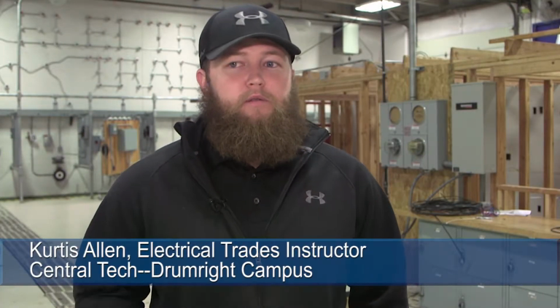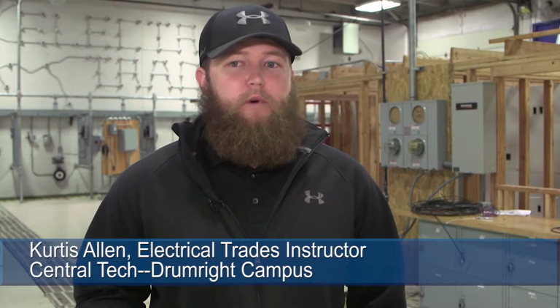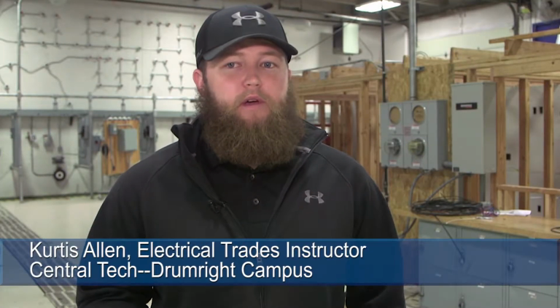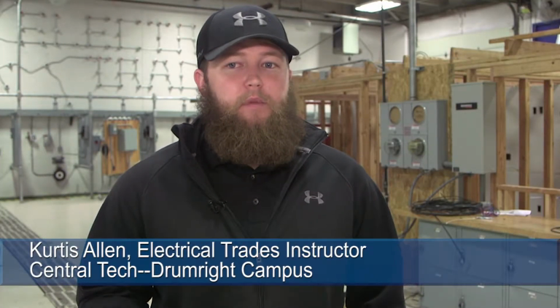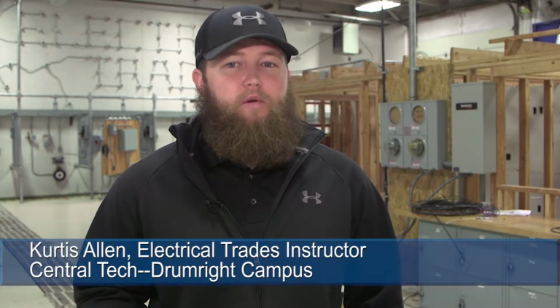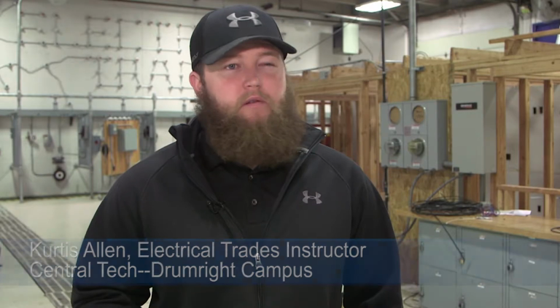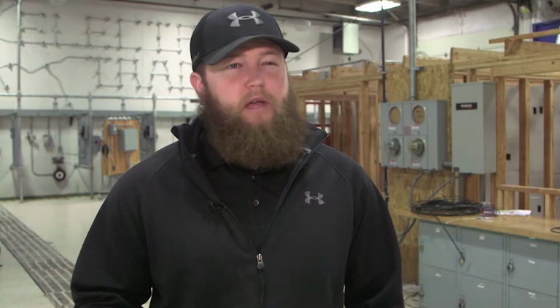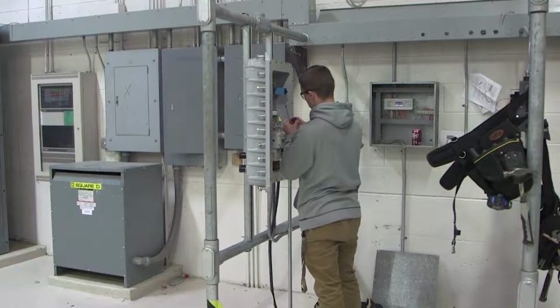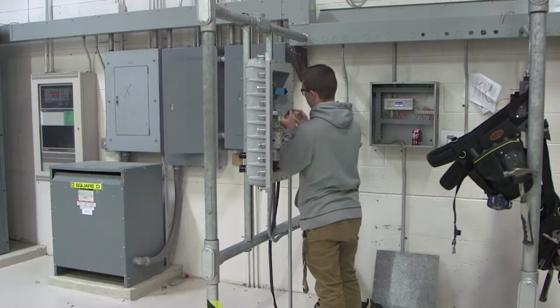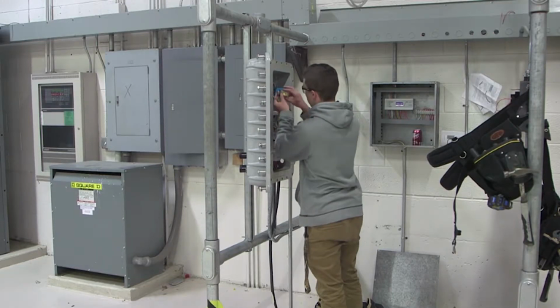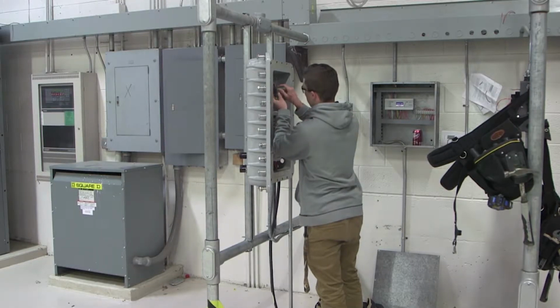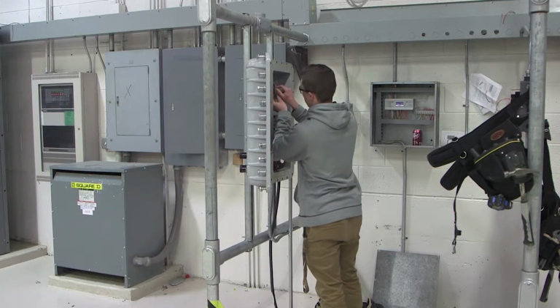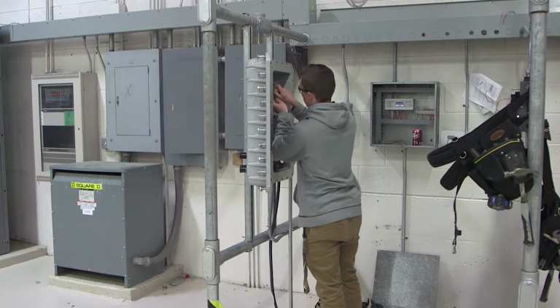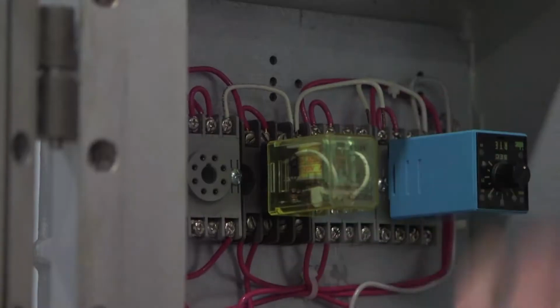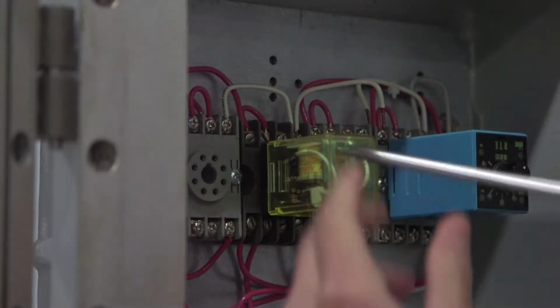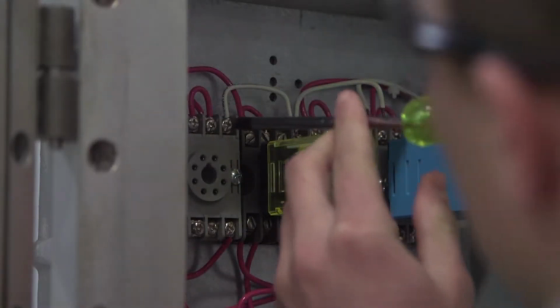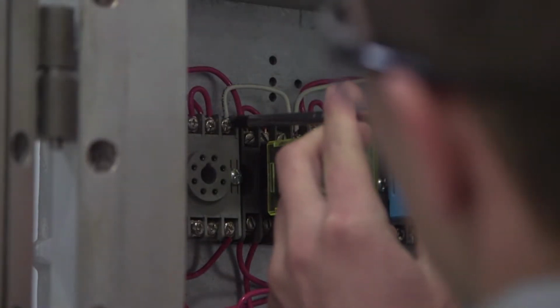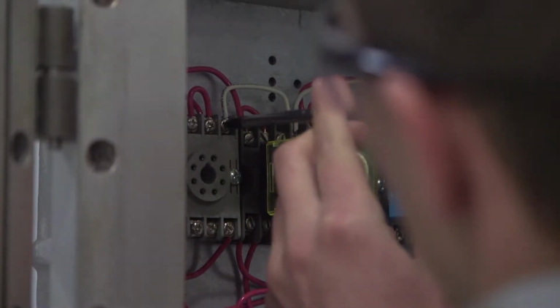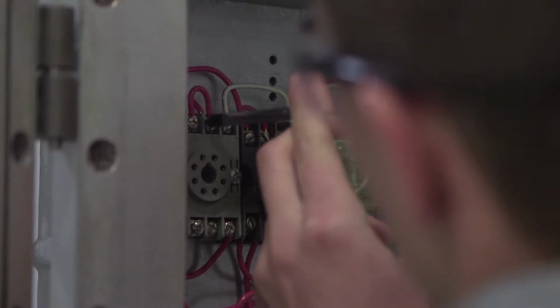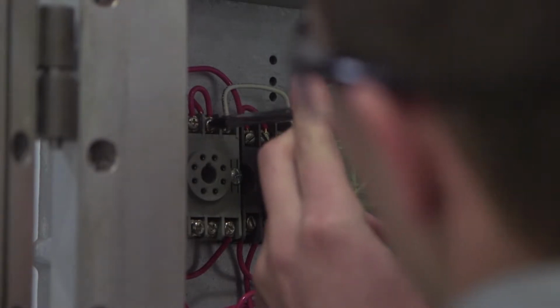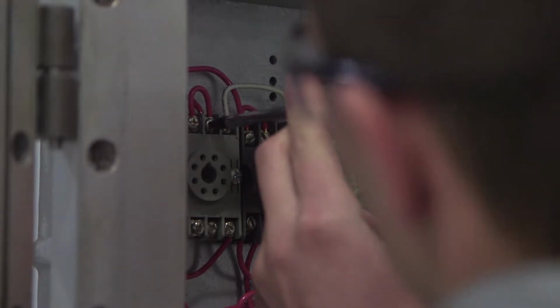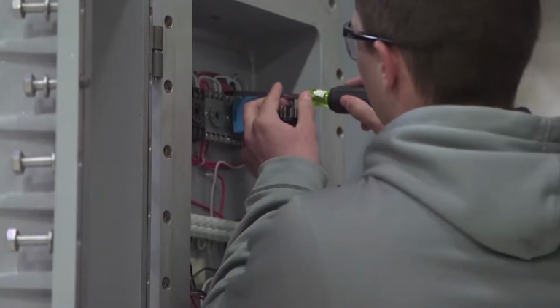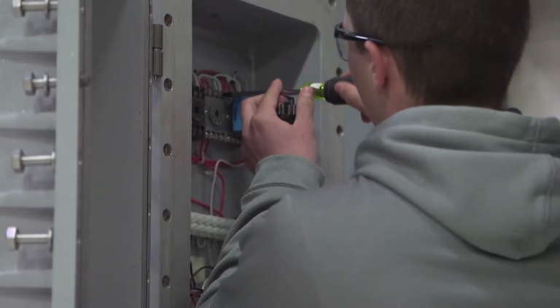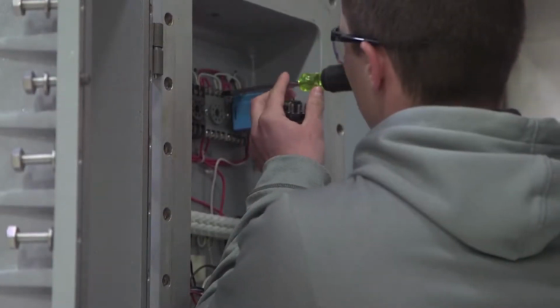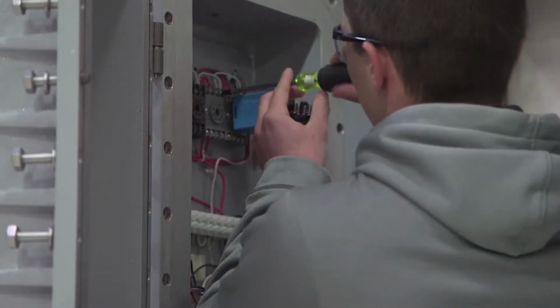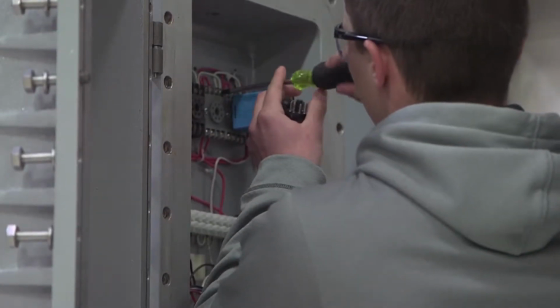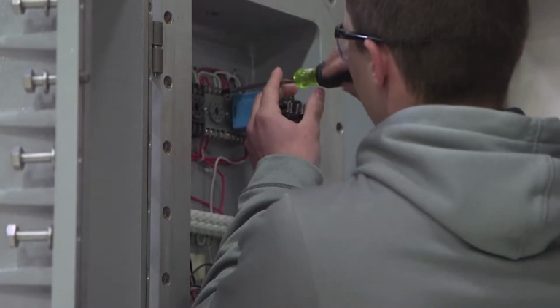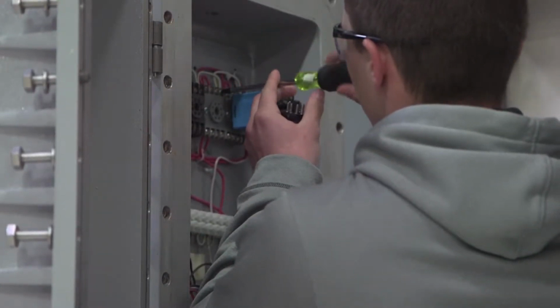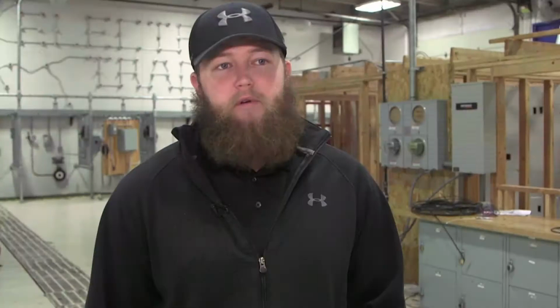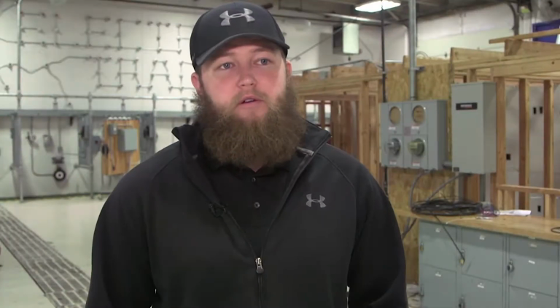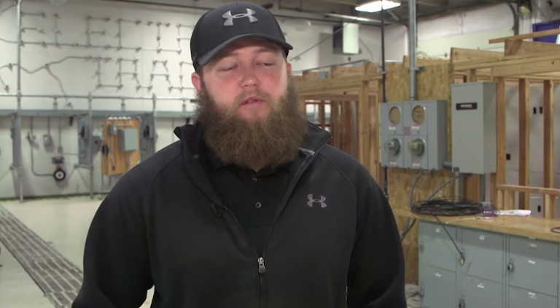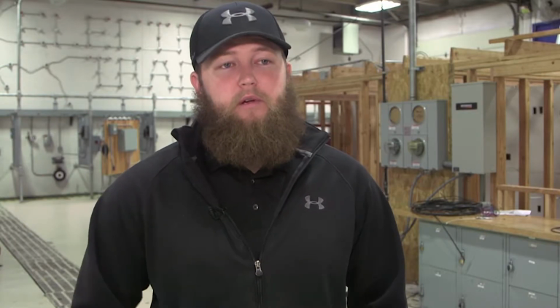The reason why there aren't many more is because they're all state regulated and you have to earn those hours from actually working. So pretty much what we do is we get them prepared and teach them what they need to know before they go to work, and then they get all the rest of their experience while working.